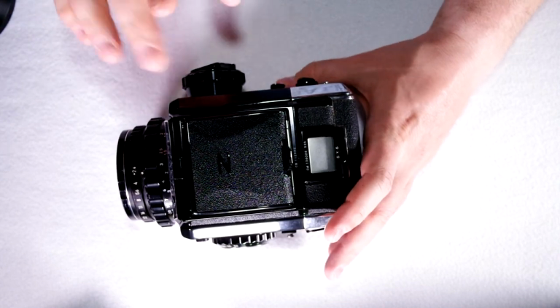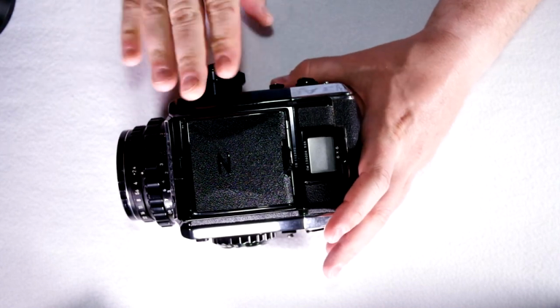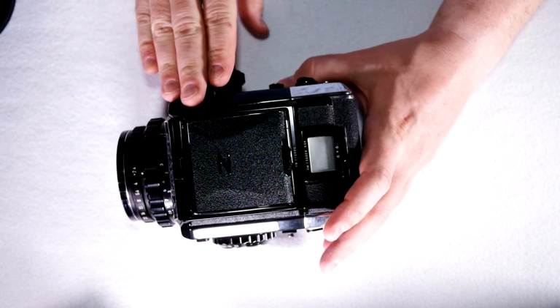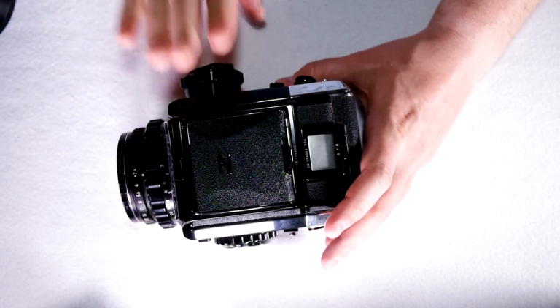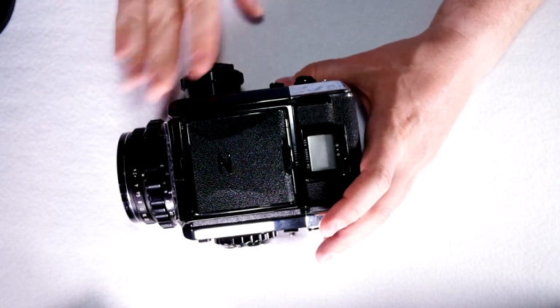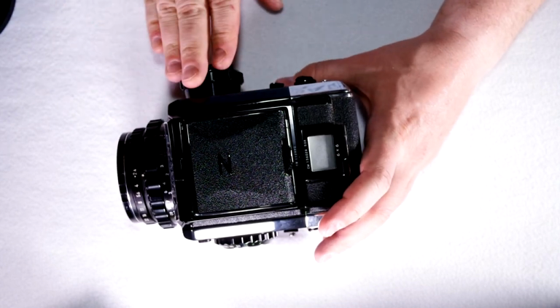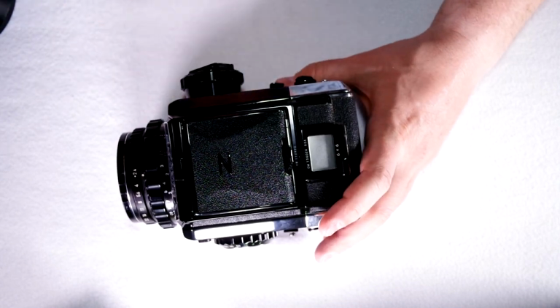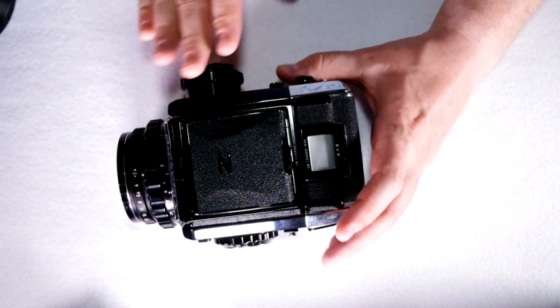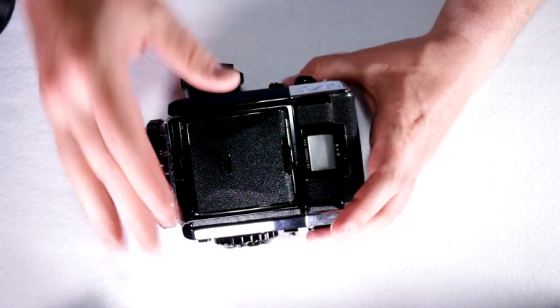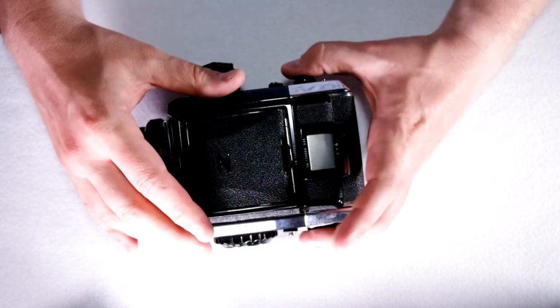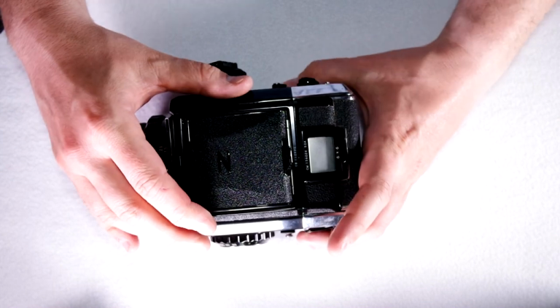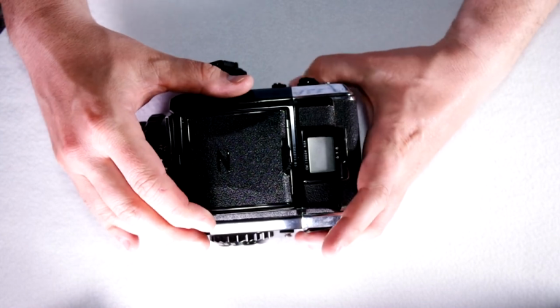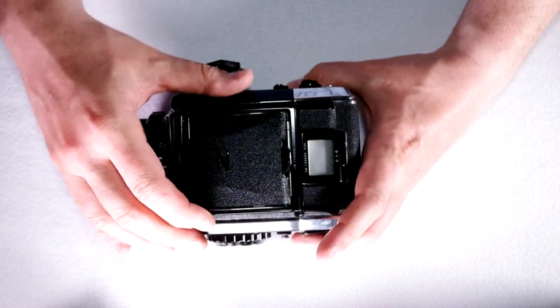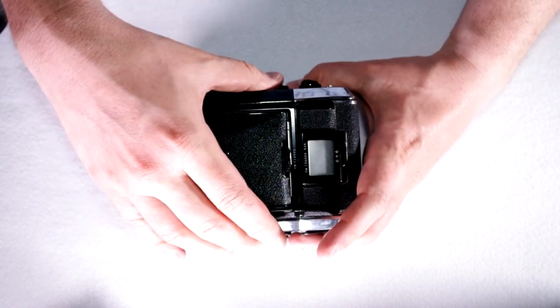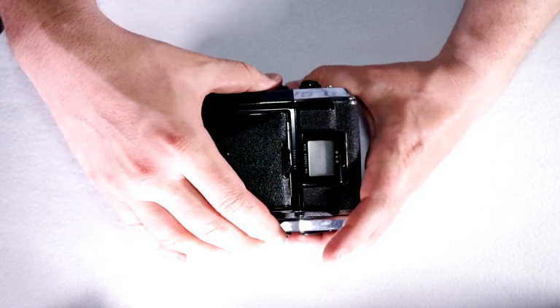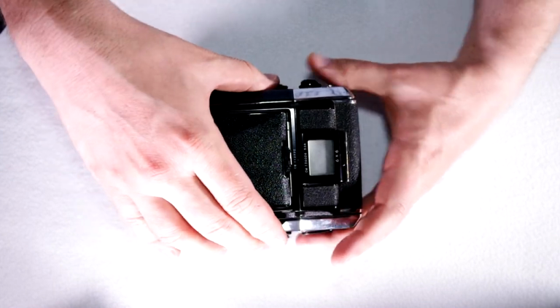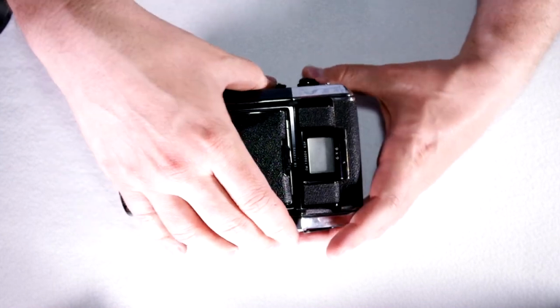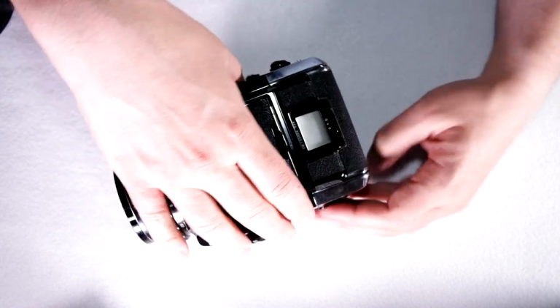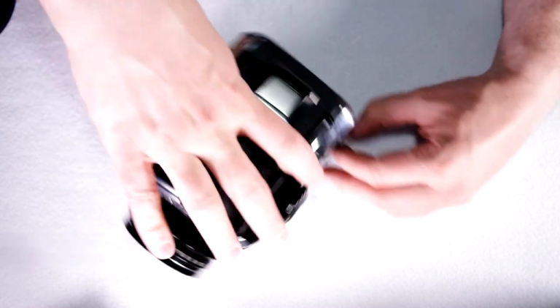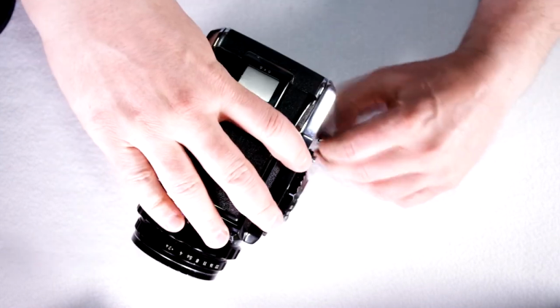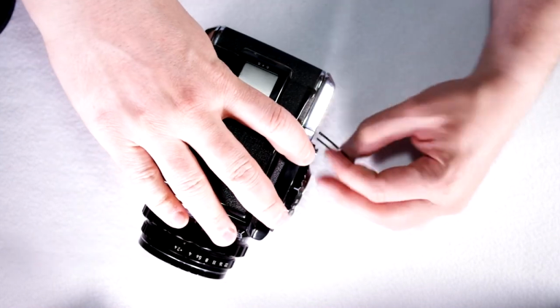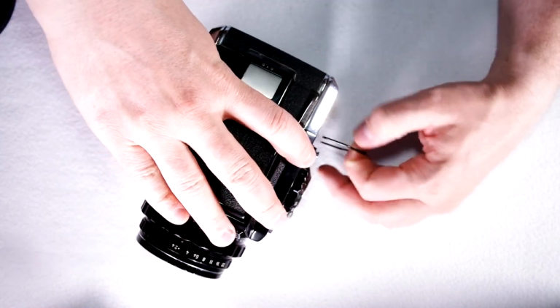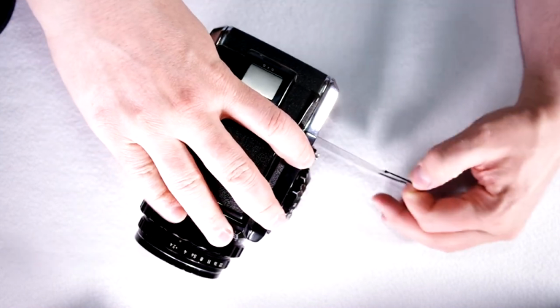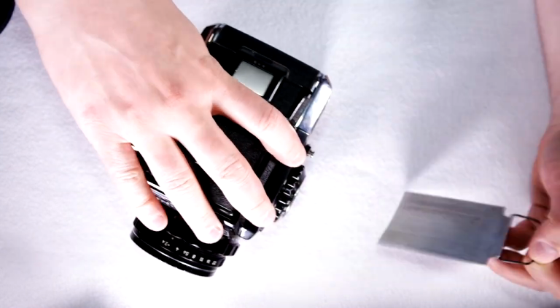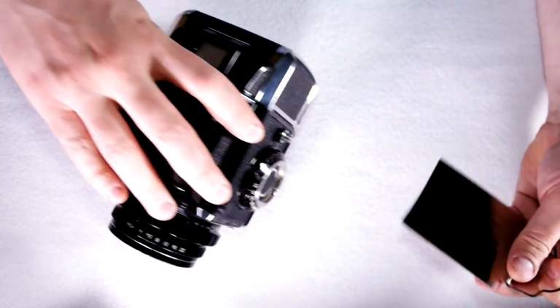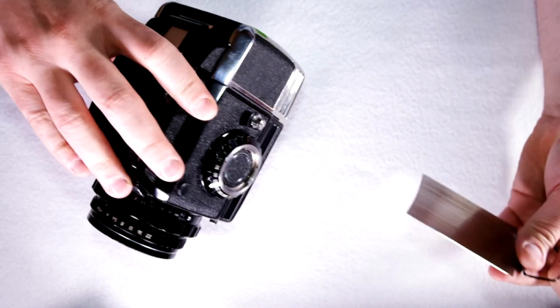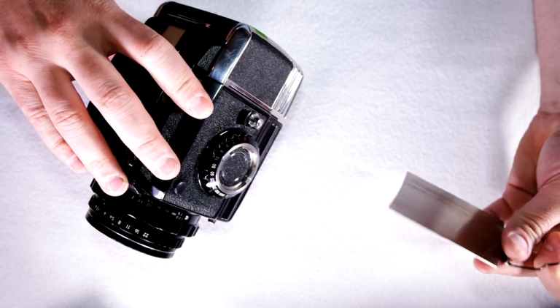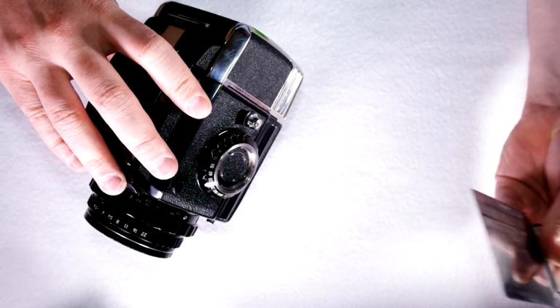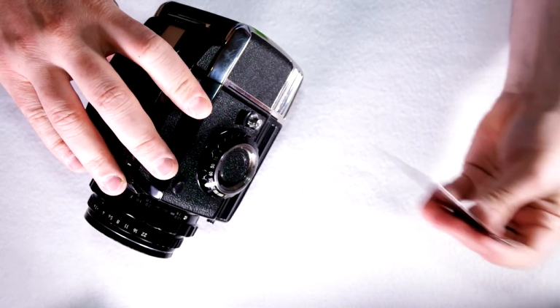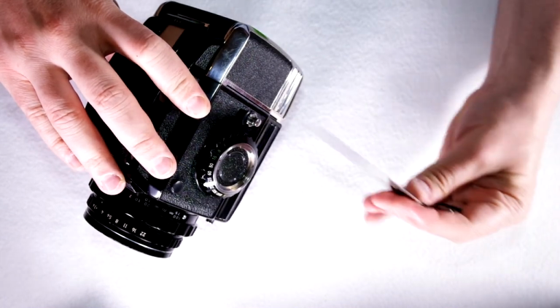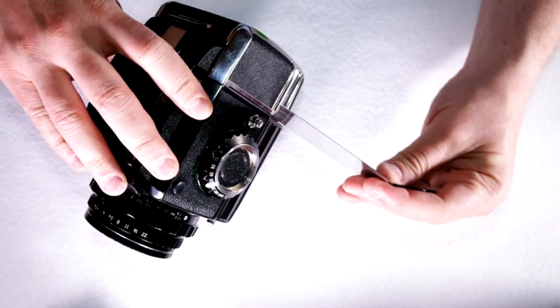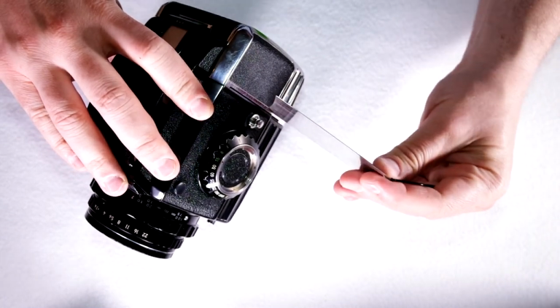If you've never used one of these, the first time I used this I really thought I broke my camera when I advanced the film. Now you take out the film back and you're ready to start taking photos.